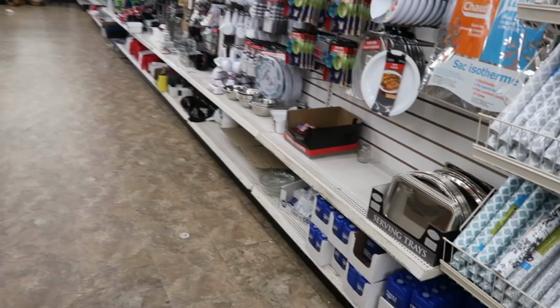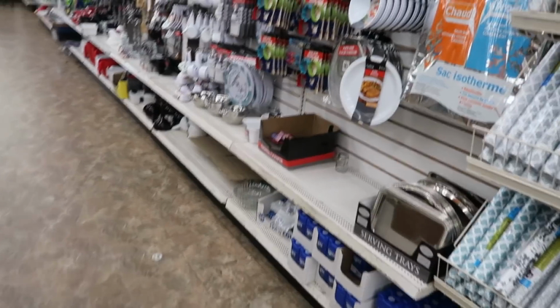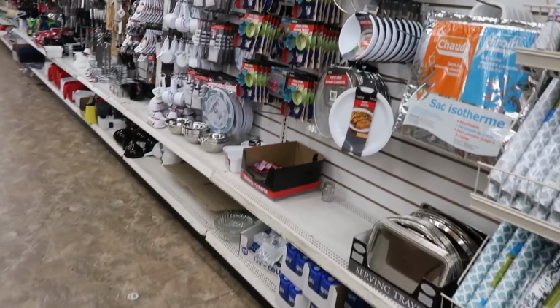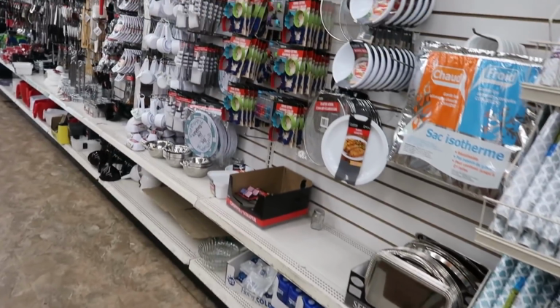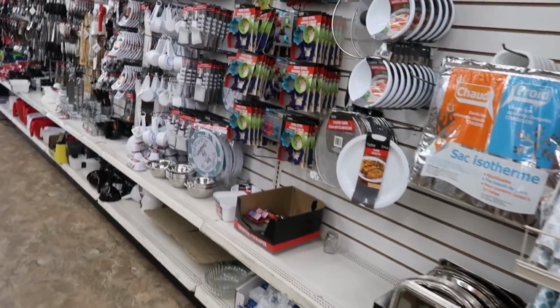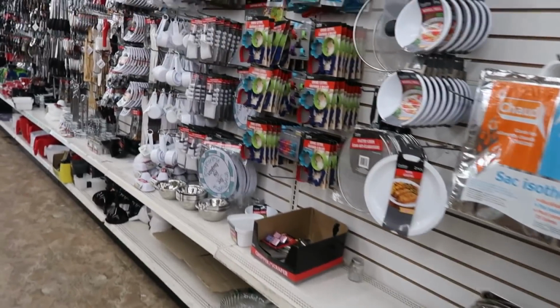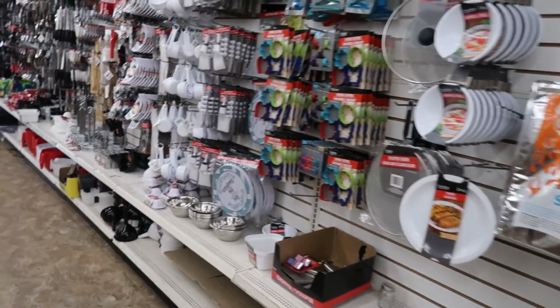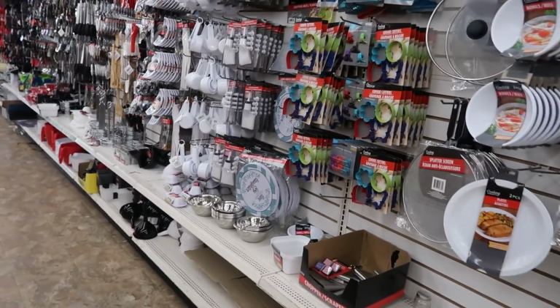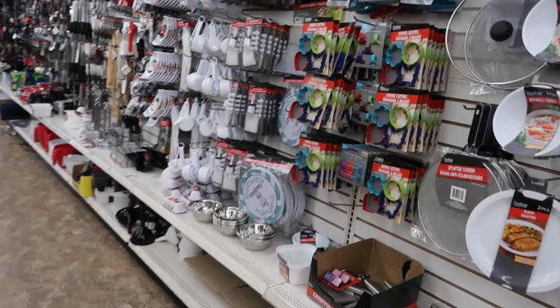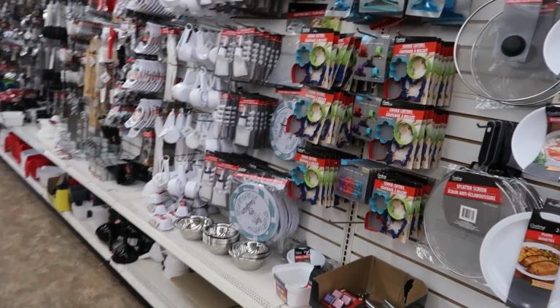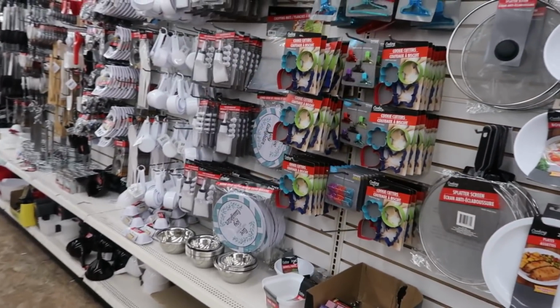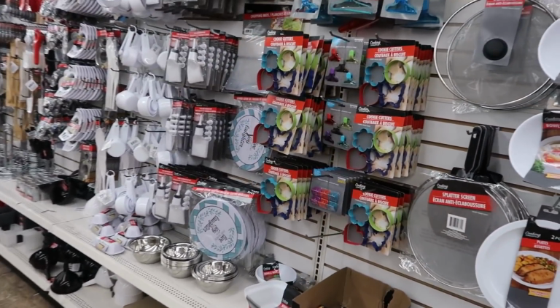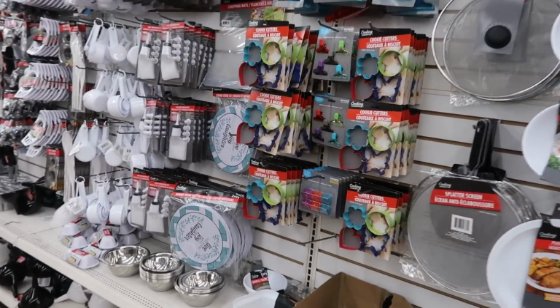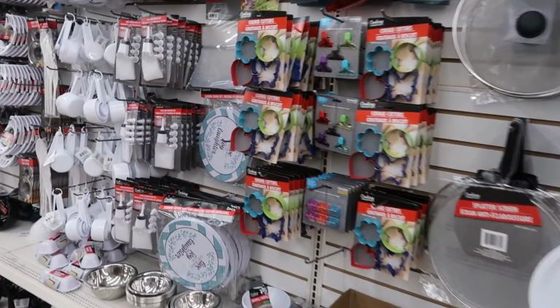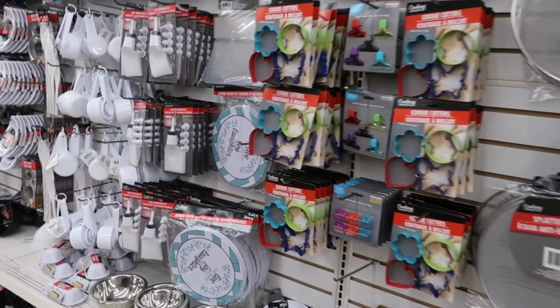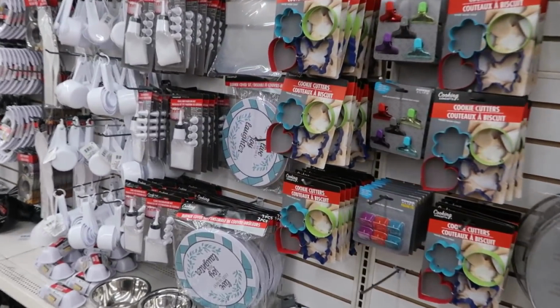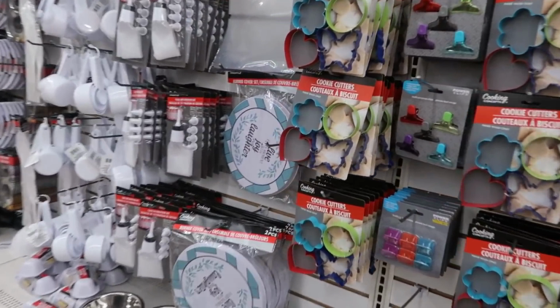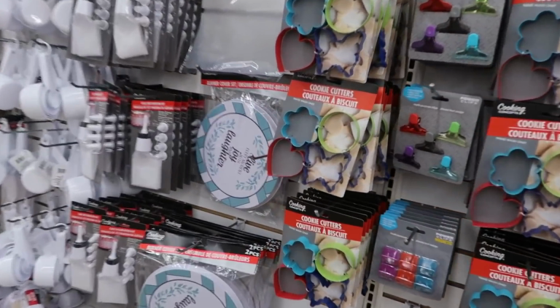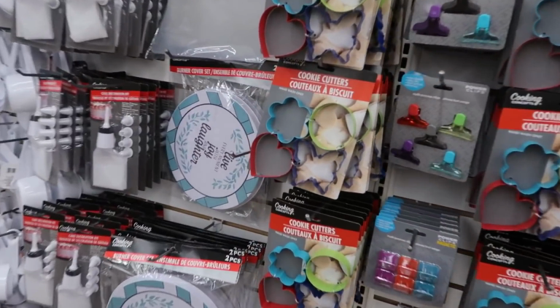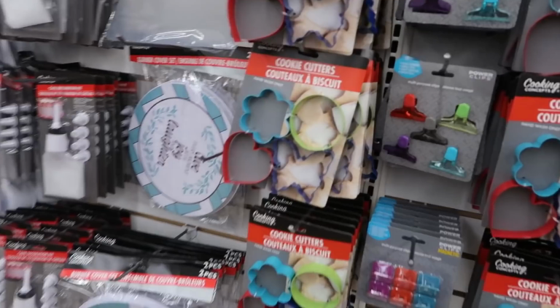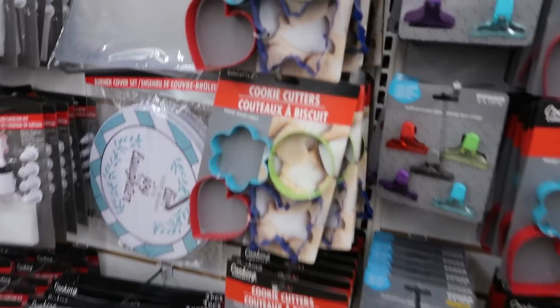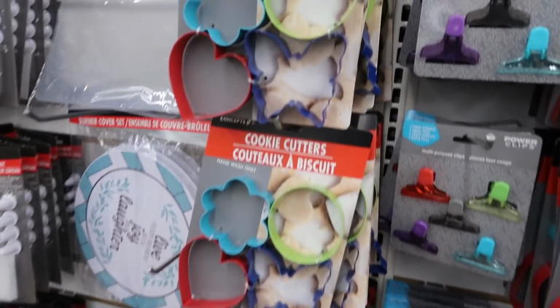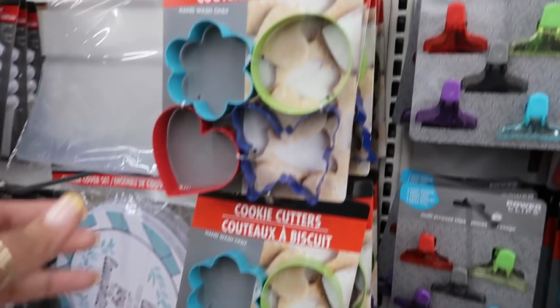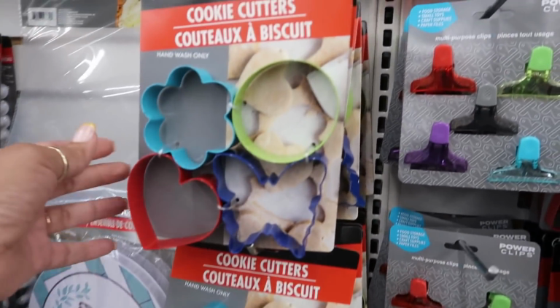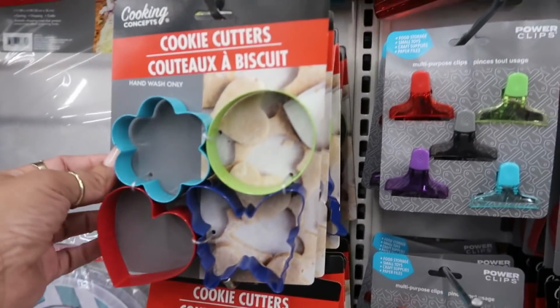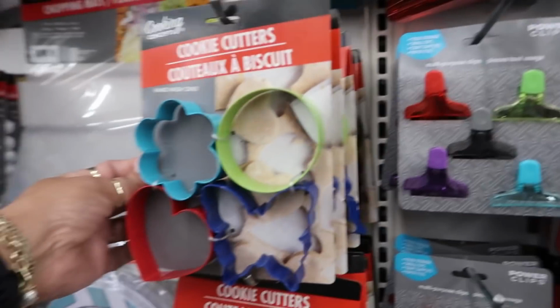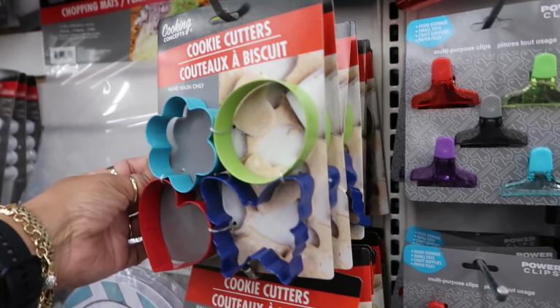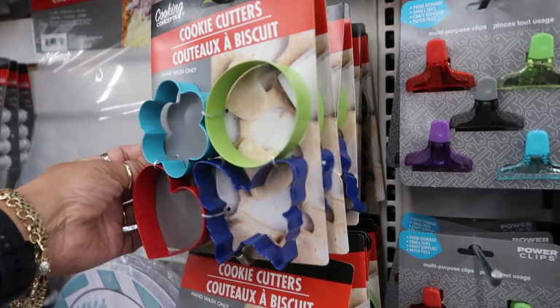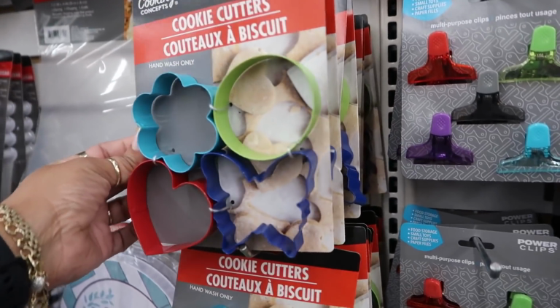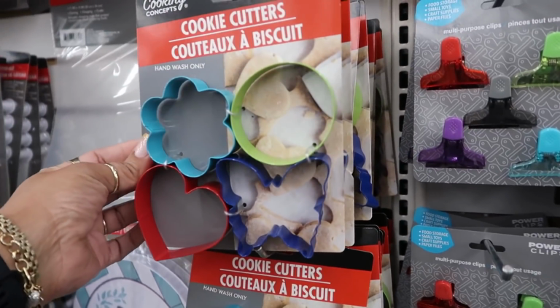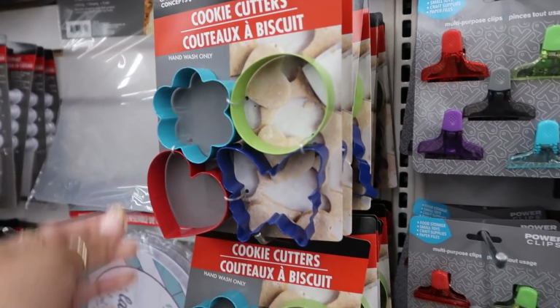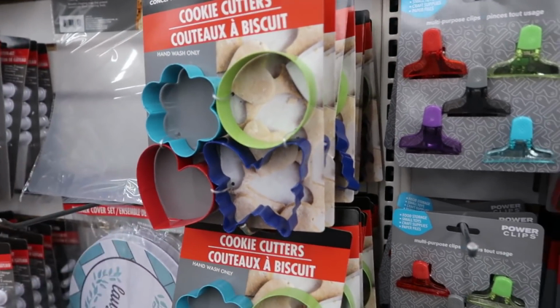Okay you guys, that is it for this Dollar Tree. I hope you enjoyed this walkthrough, and I'll talk to you all real soon in another video.